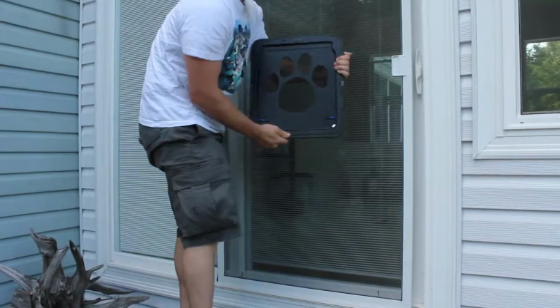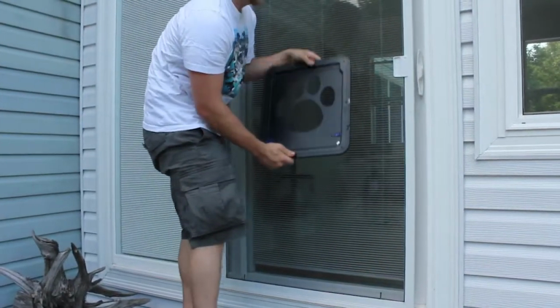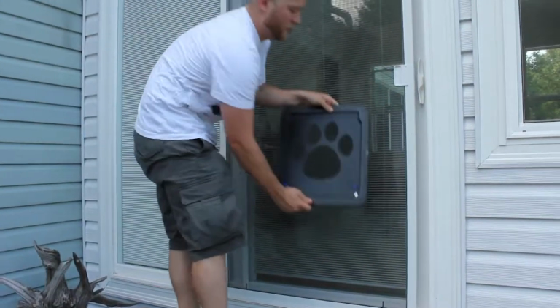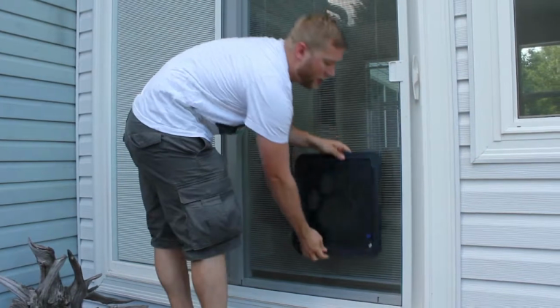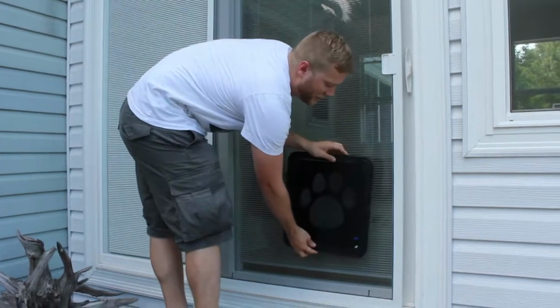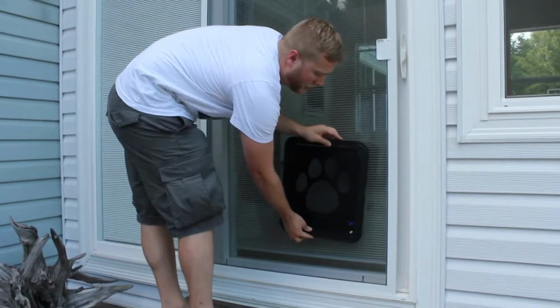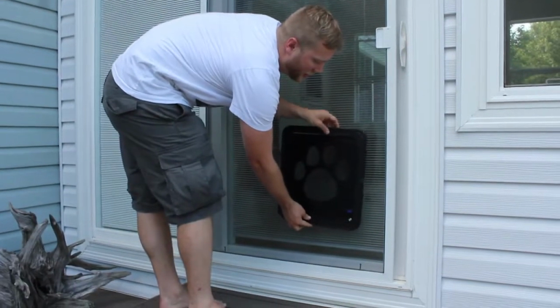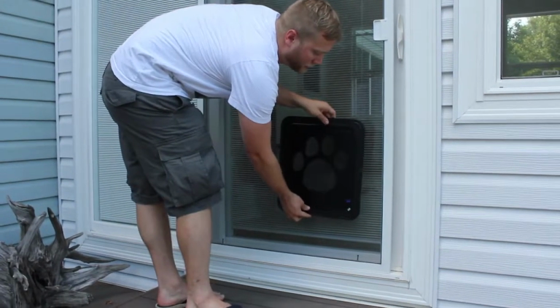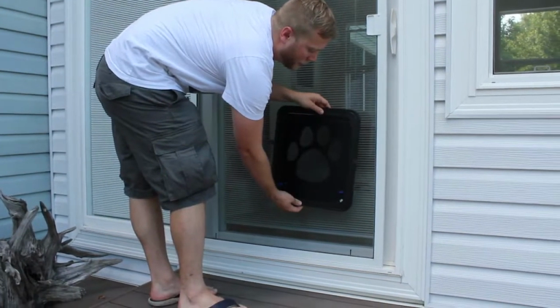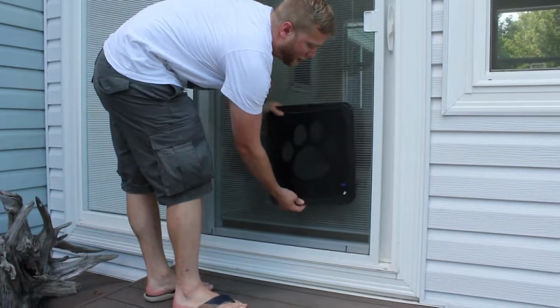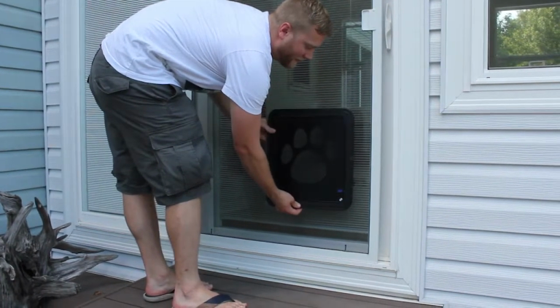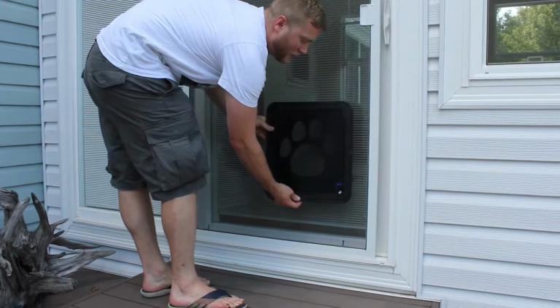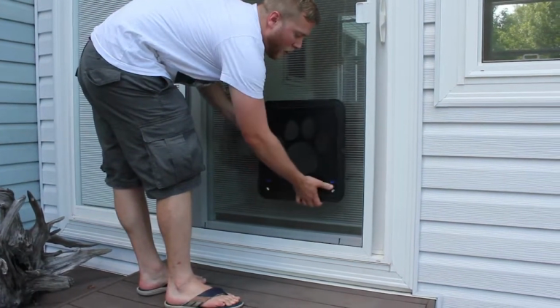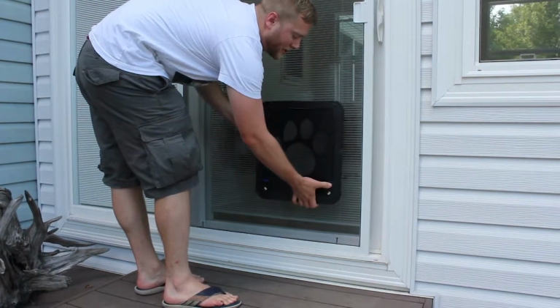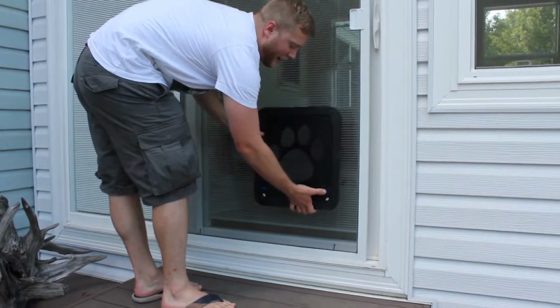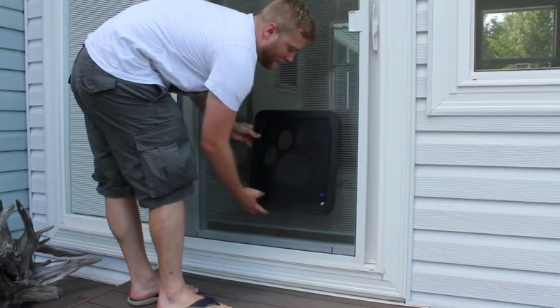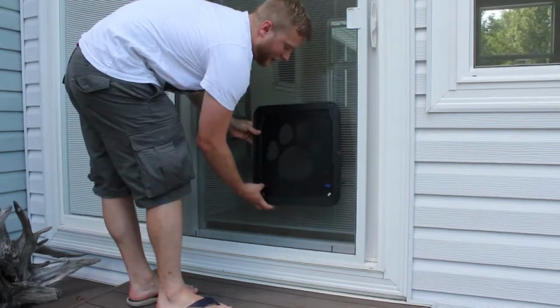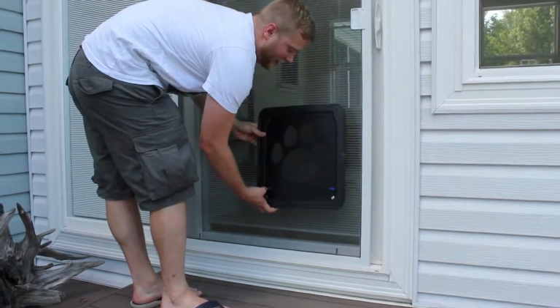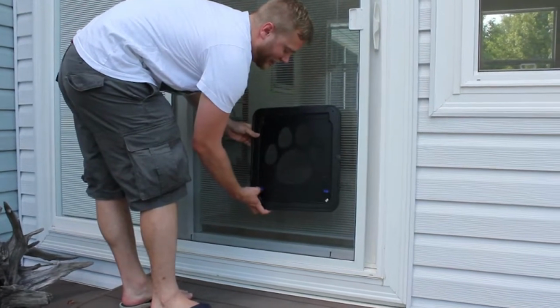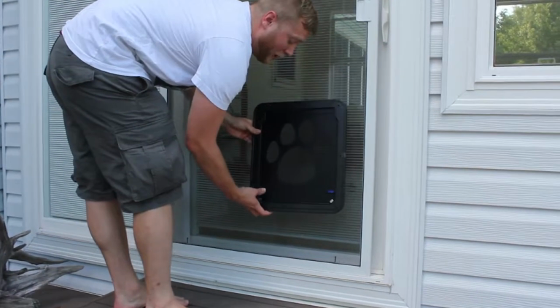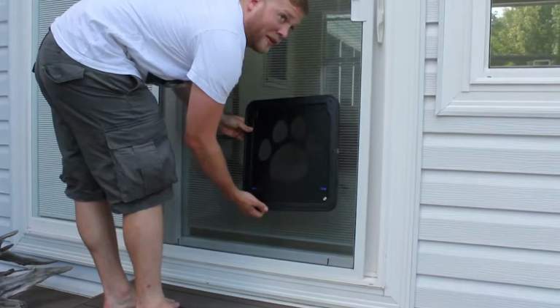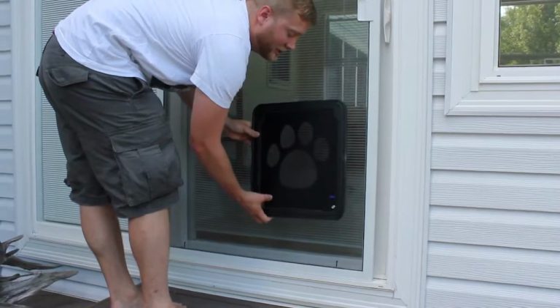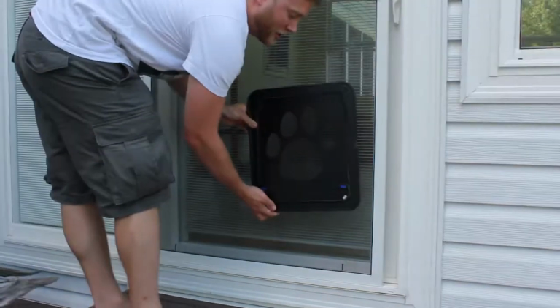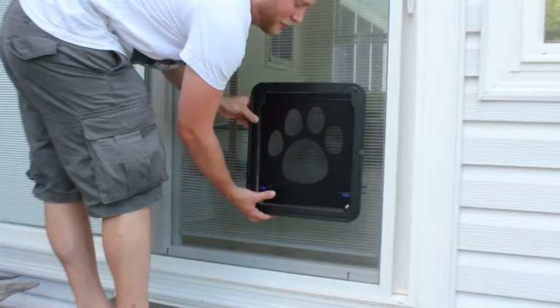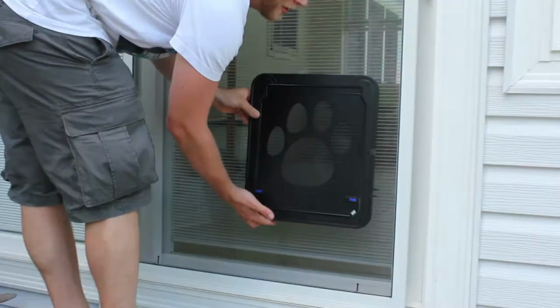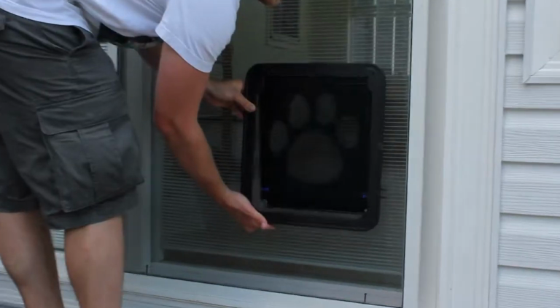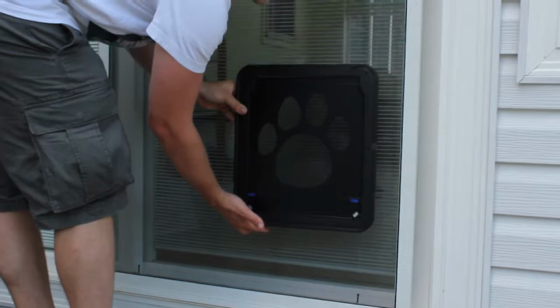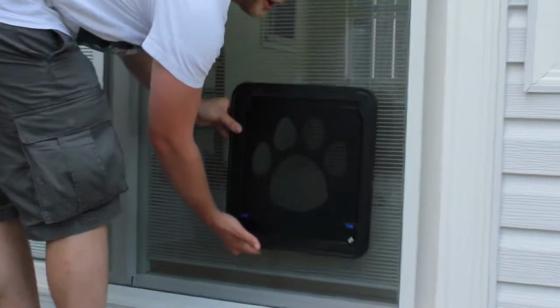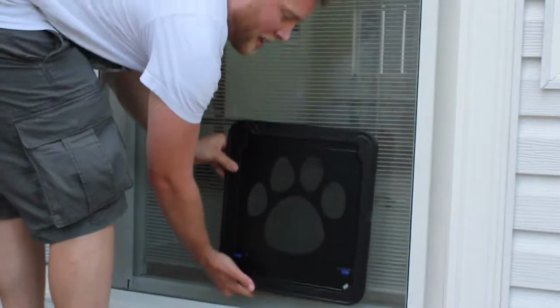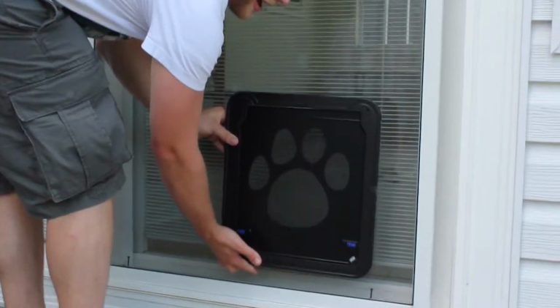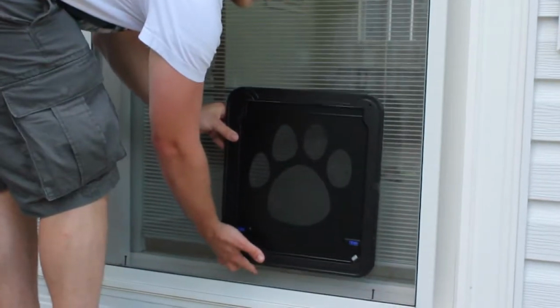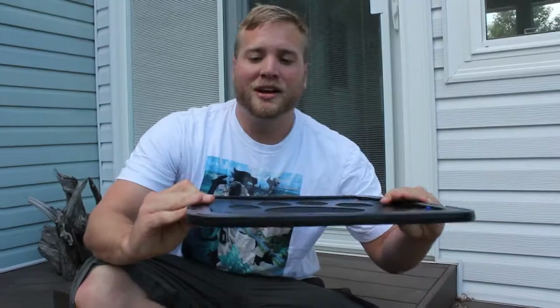Cut out the screen door and there you go. The dogs will be able to walk back and forth all the time, able to do anything they actually want. If you have a fenced-in yard, they are able to move and keep going right here.